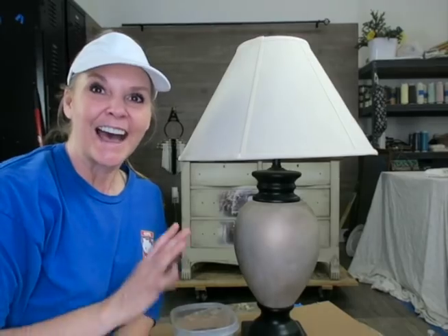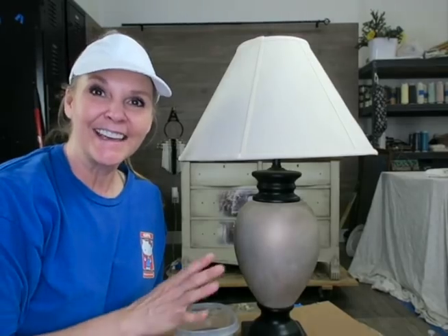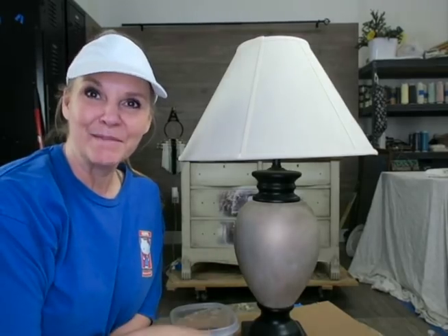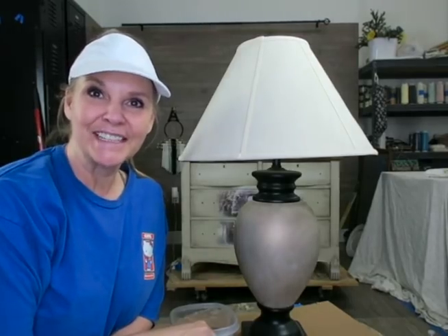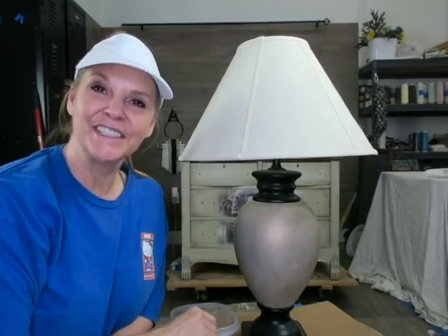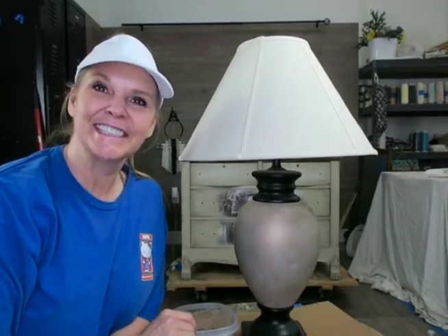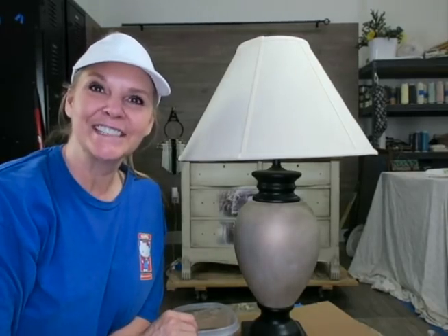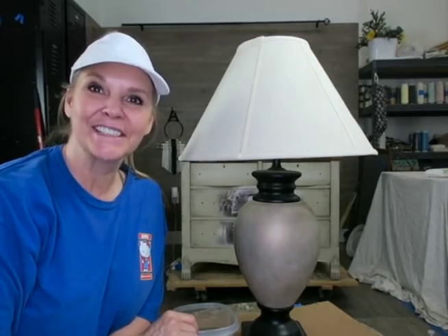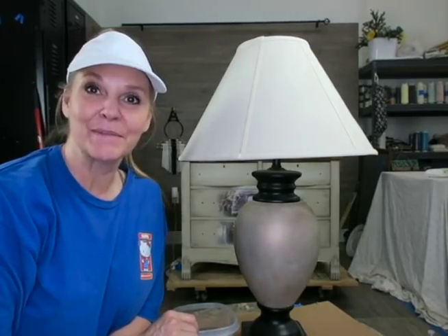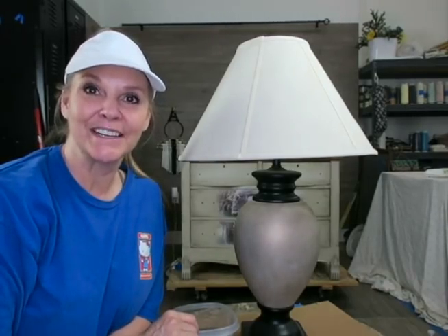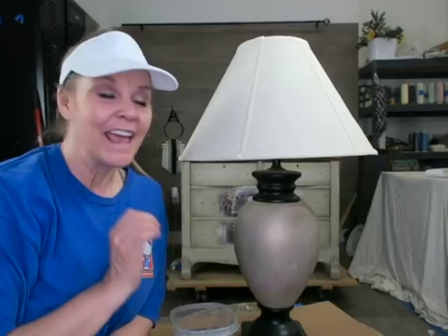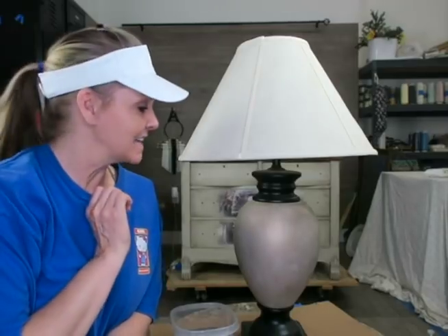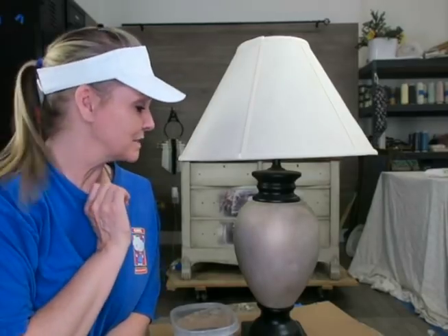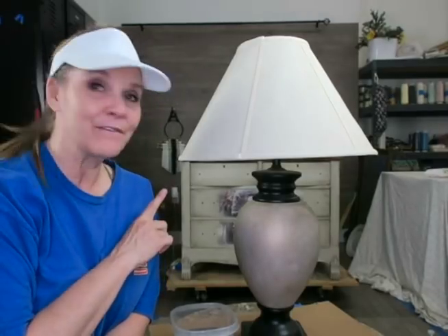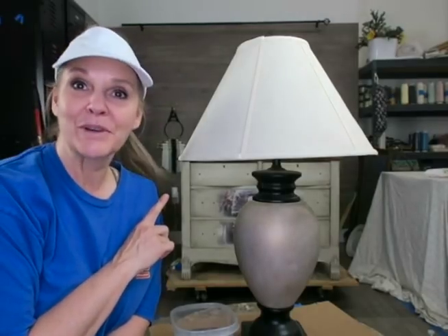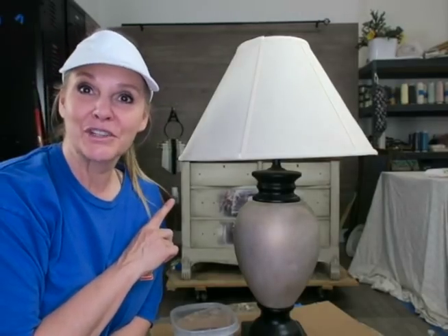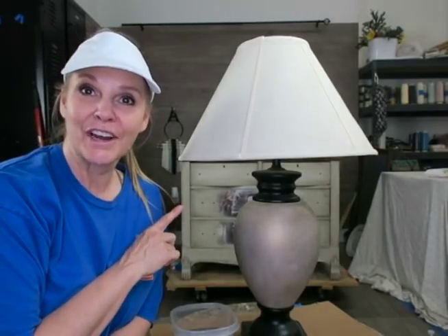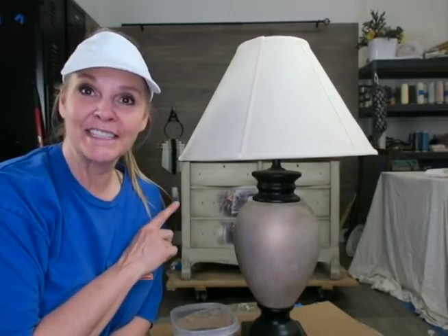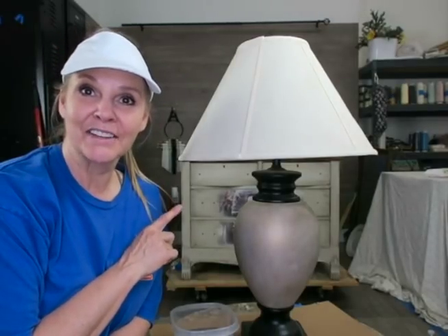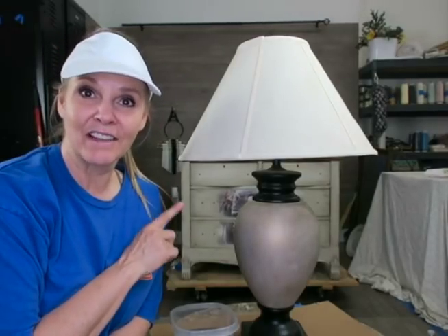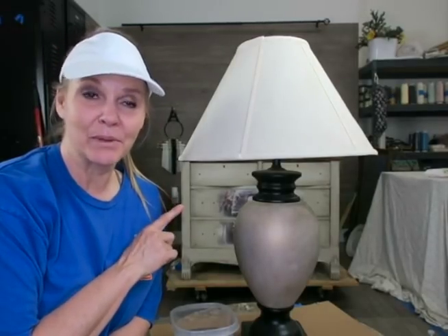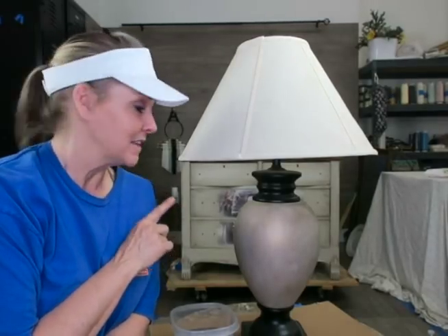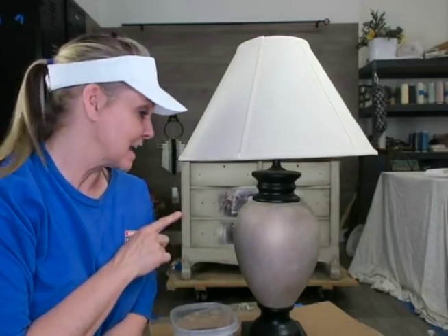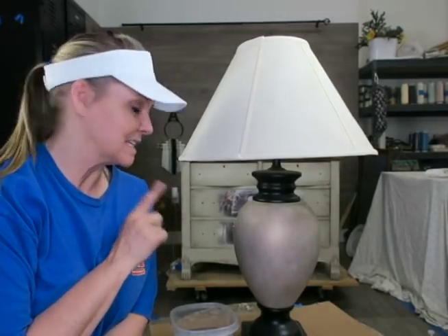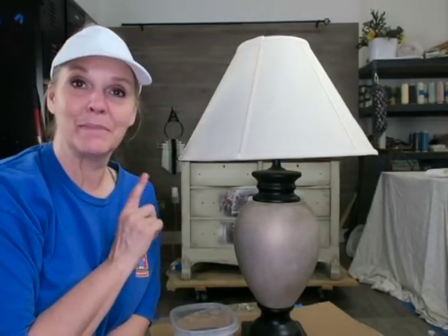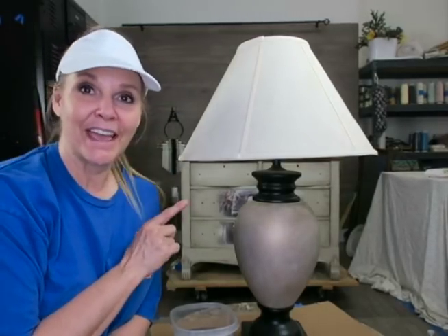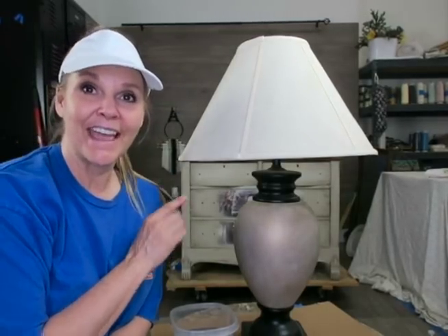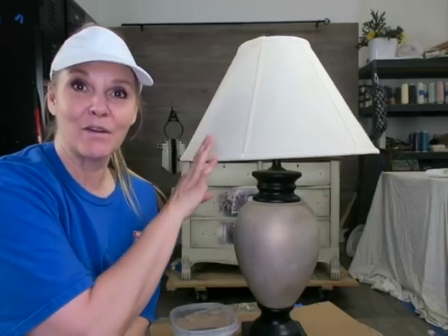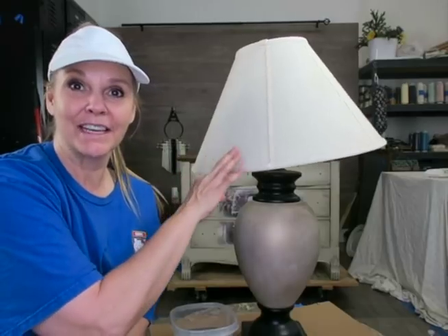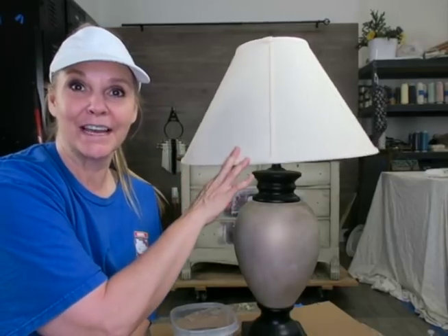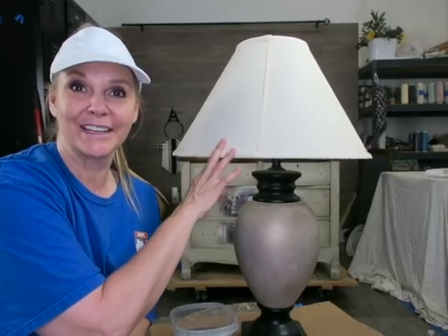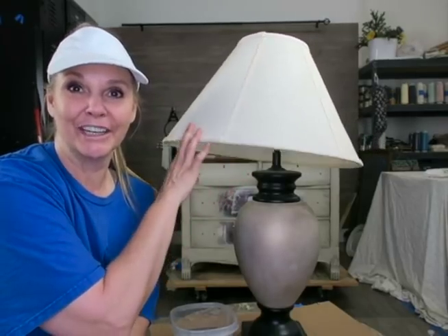Hi, Amy with AJ's Vintage Designs and Fashion Toppings here, and today for my Trash to Treasure I'm going to tackle this lamp. This lamp has seen its better days and I want to give it an updated look.